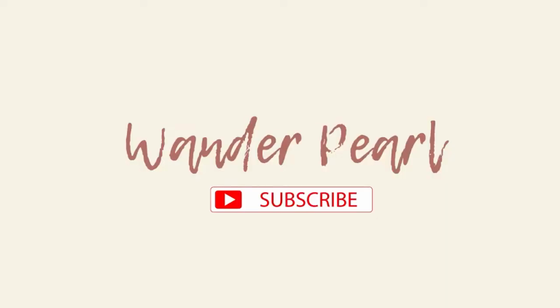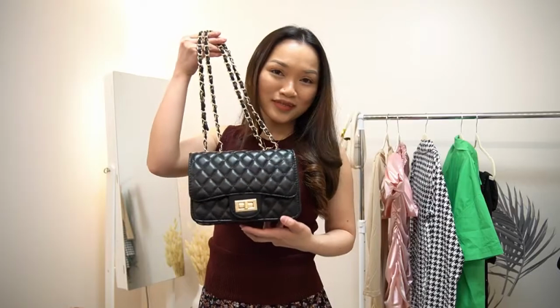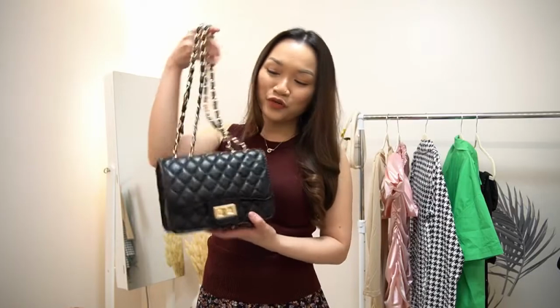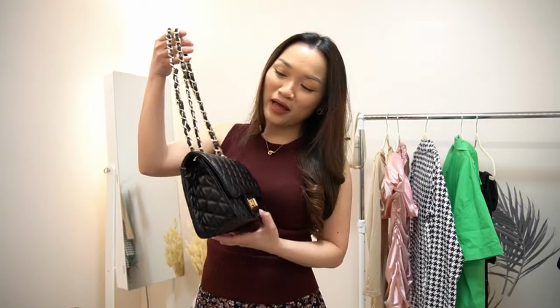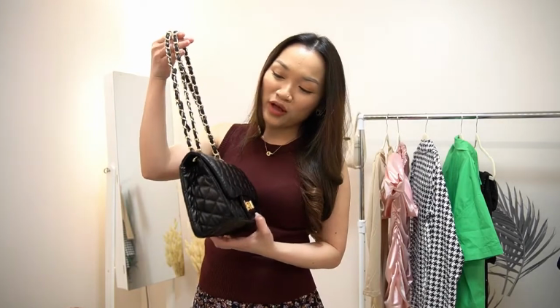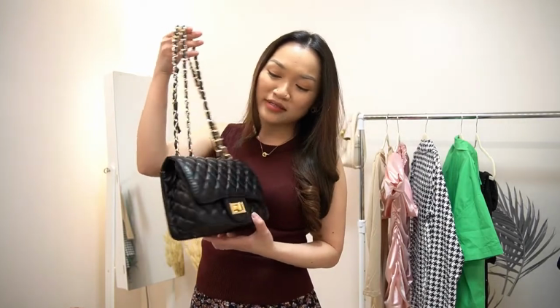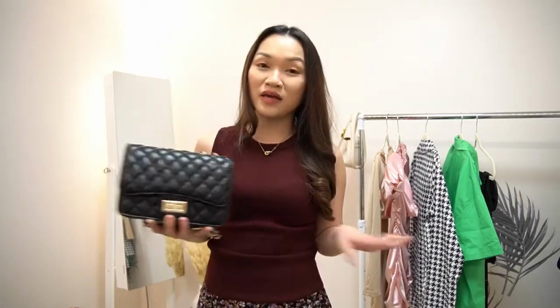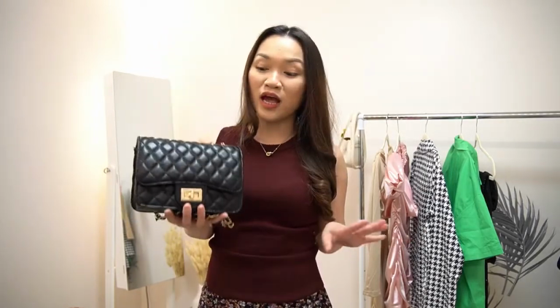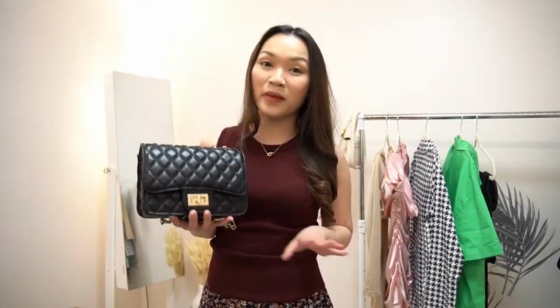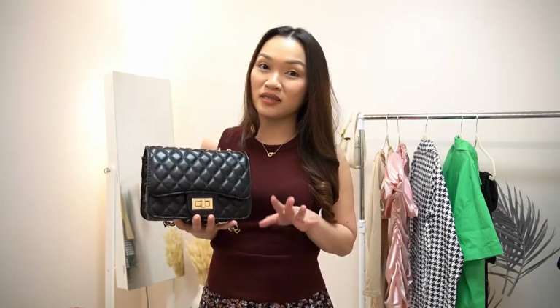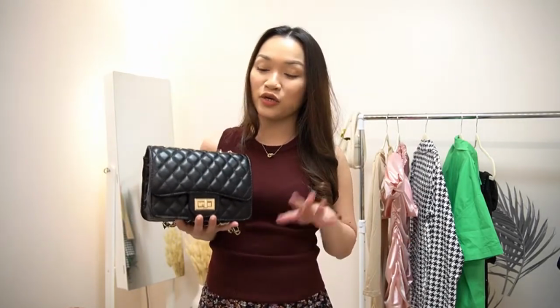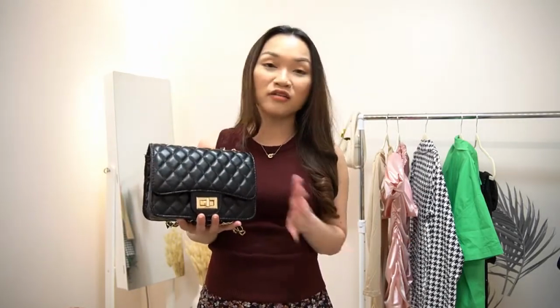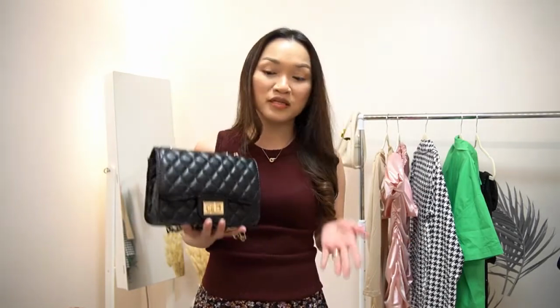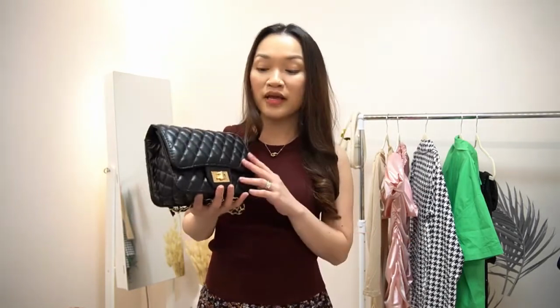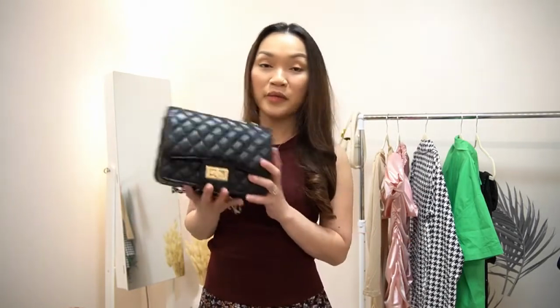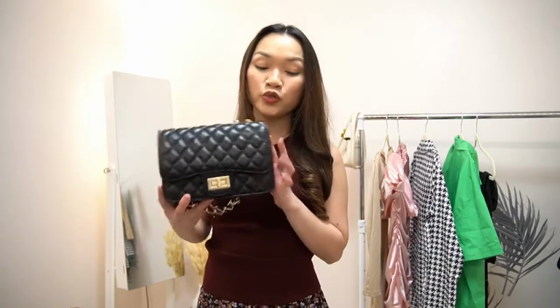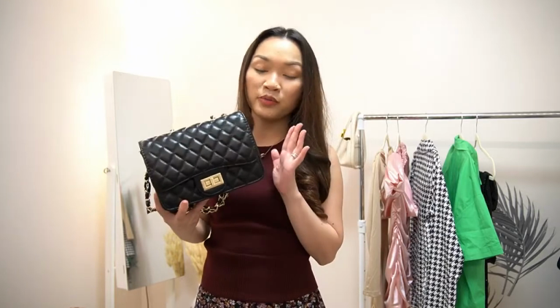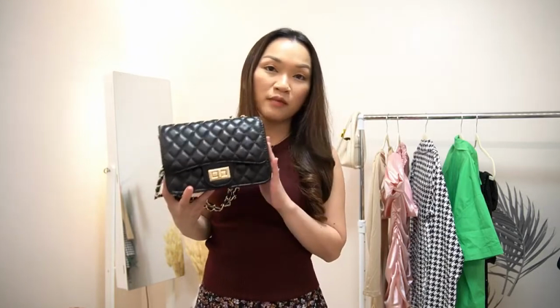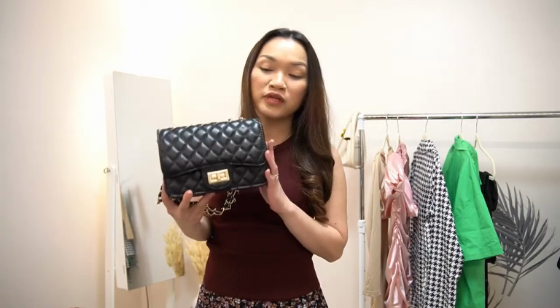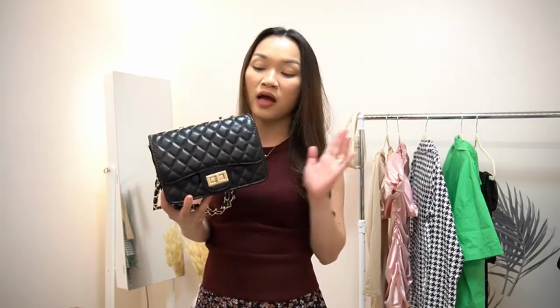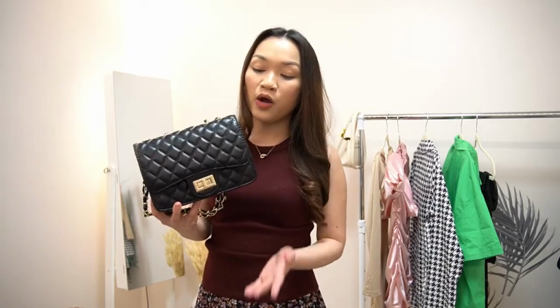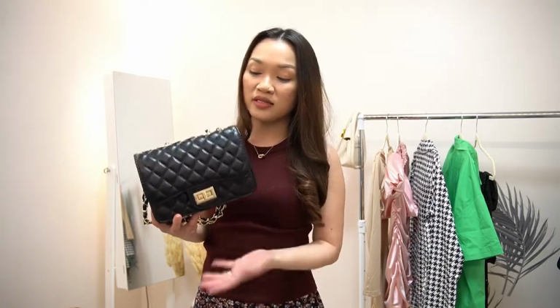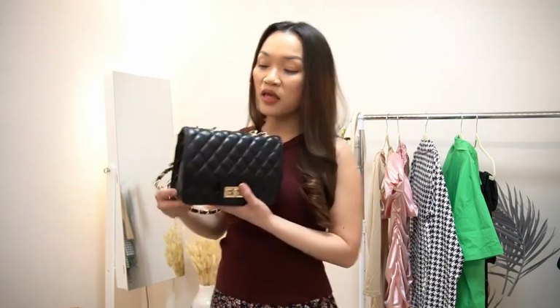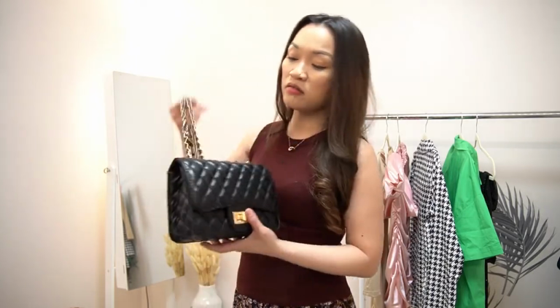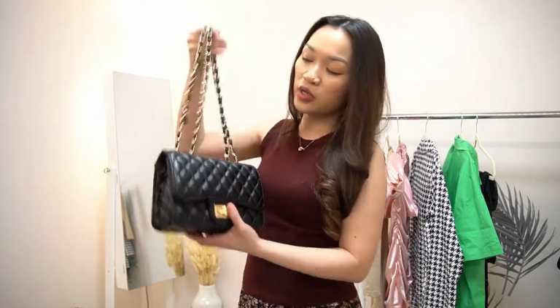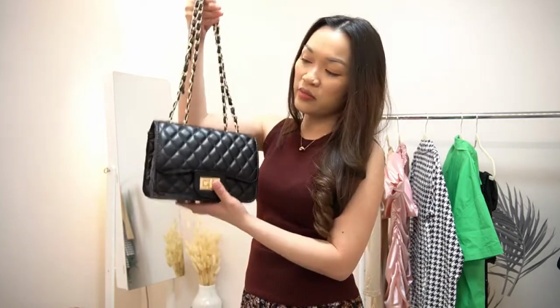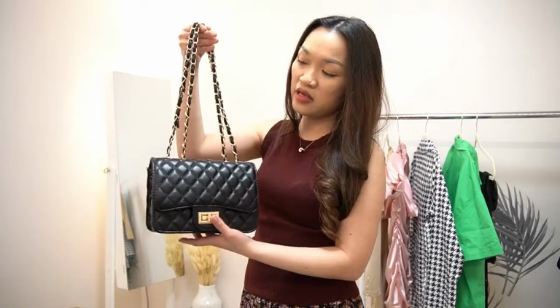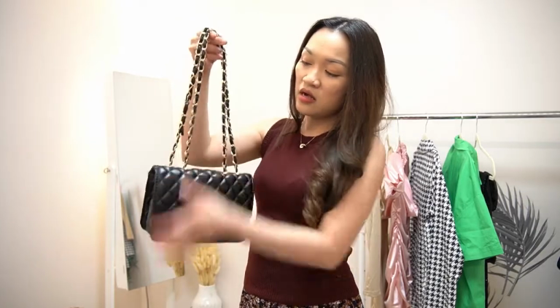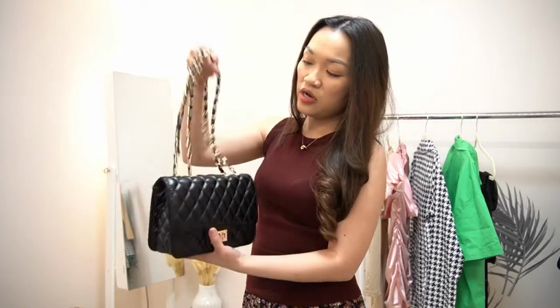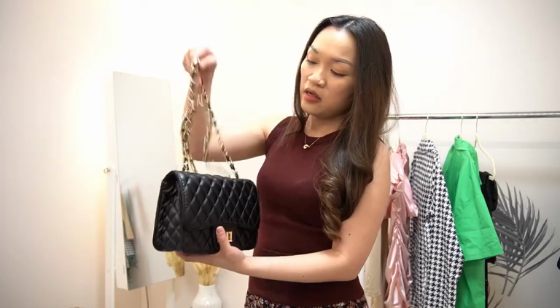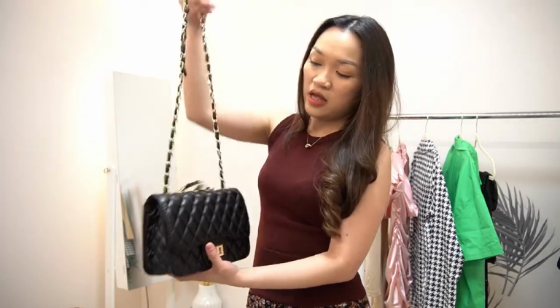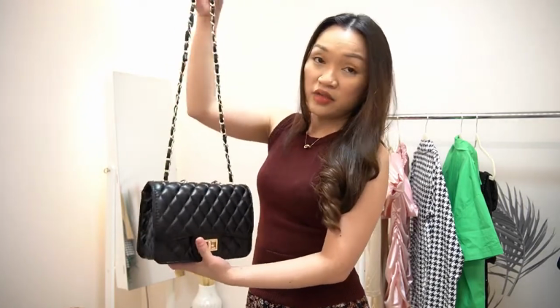So this is the first bag. As I have said, I will be matching this later with the outfits, so you will be seeing more of it. You can actually wear it like this or like this — like a cross-body one.